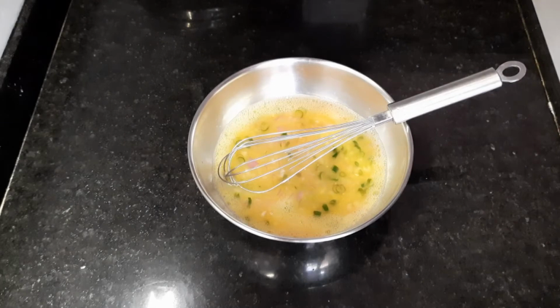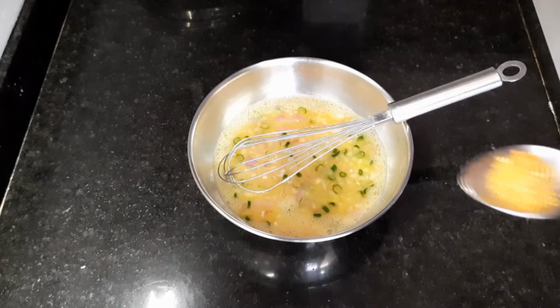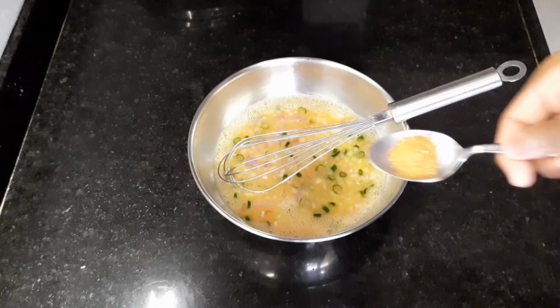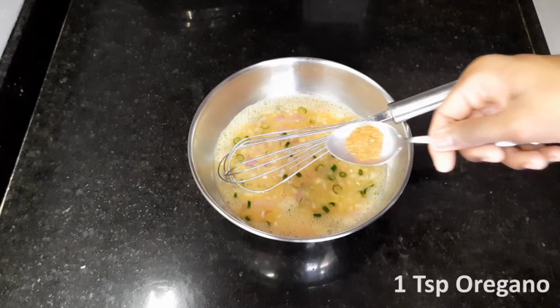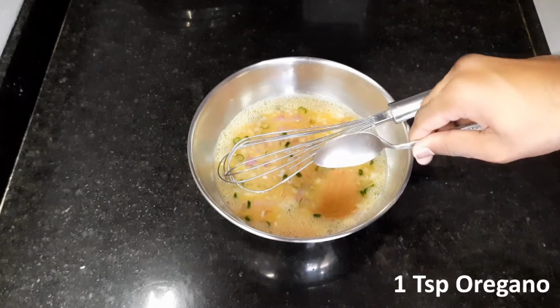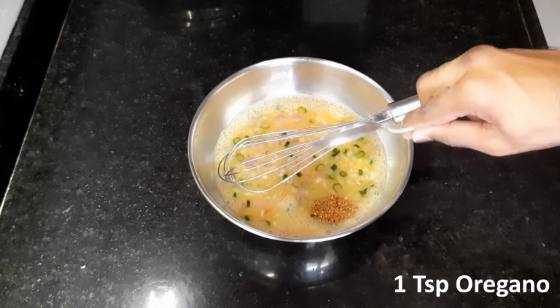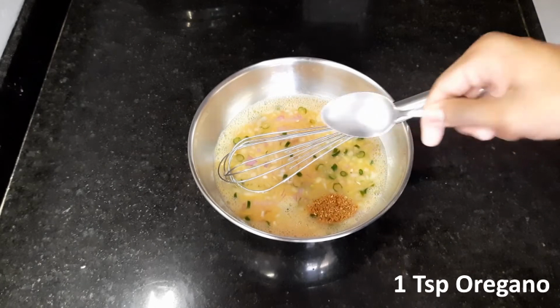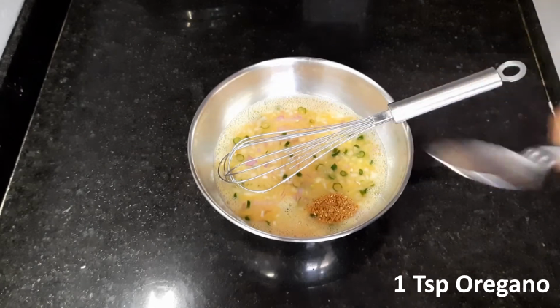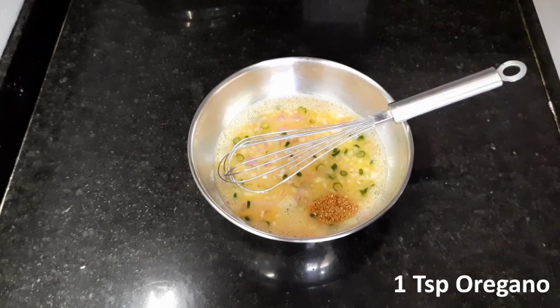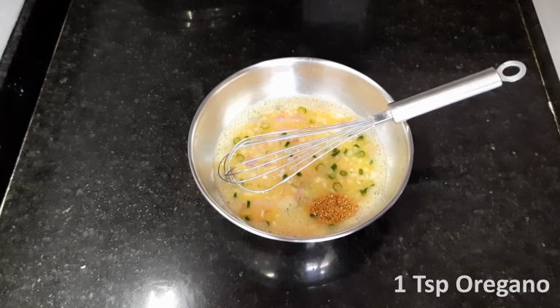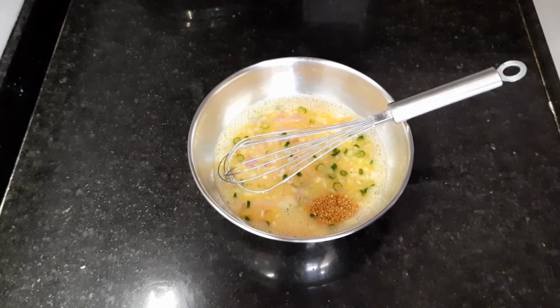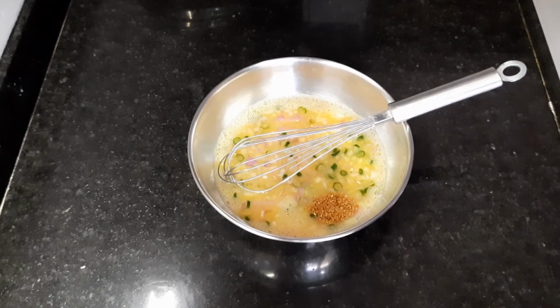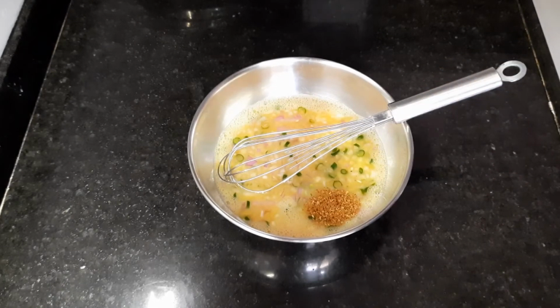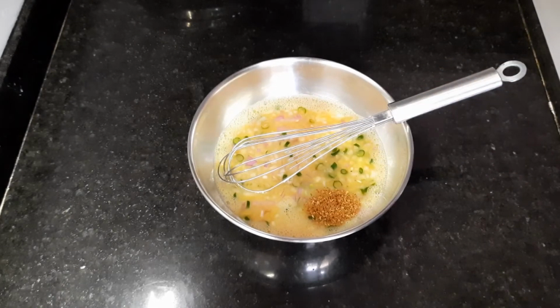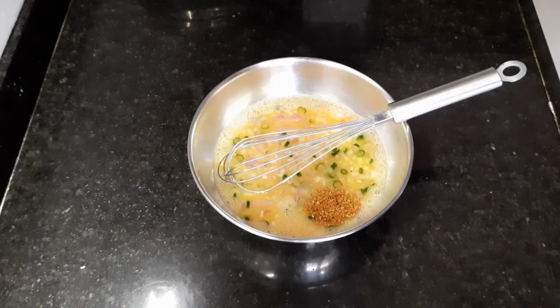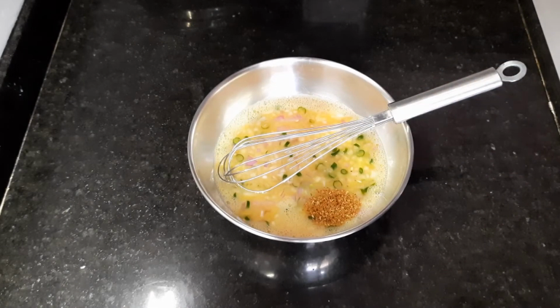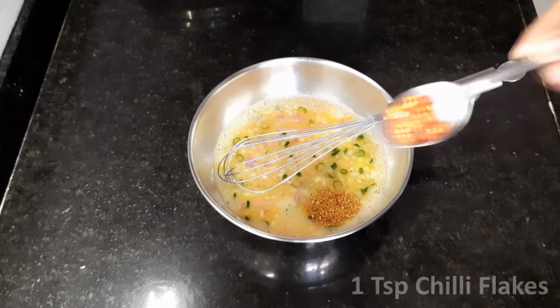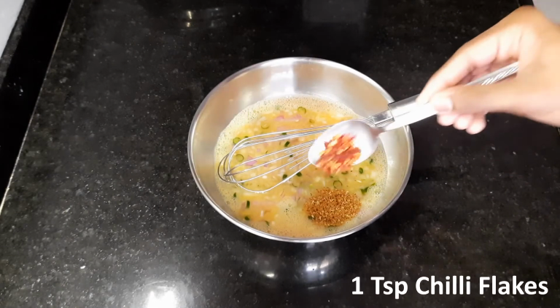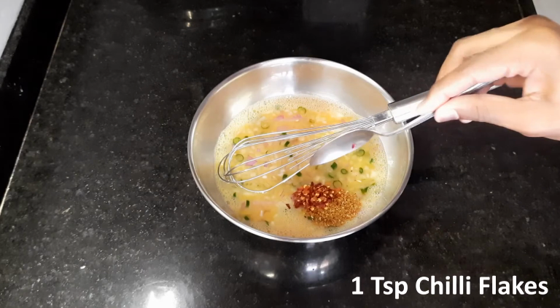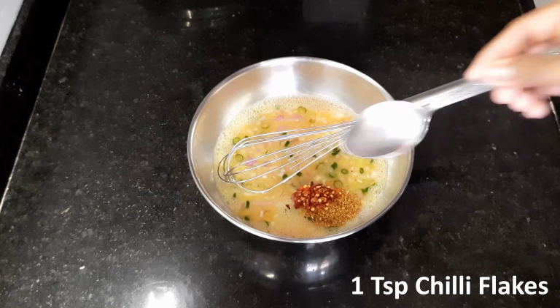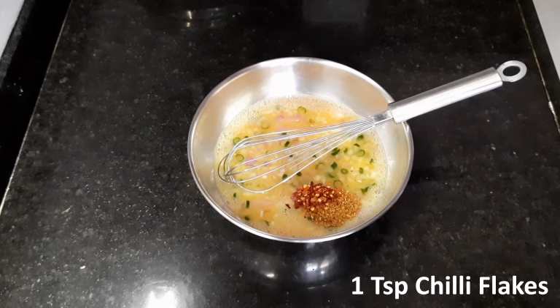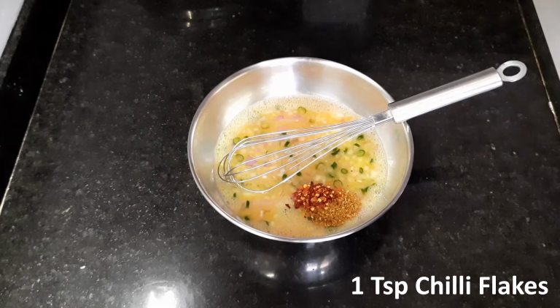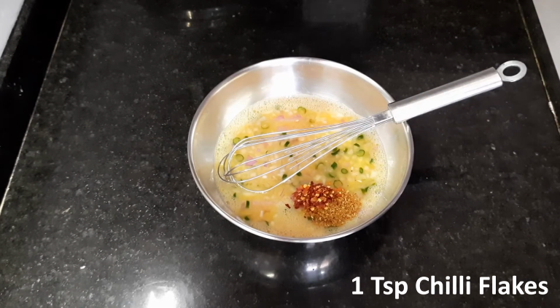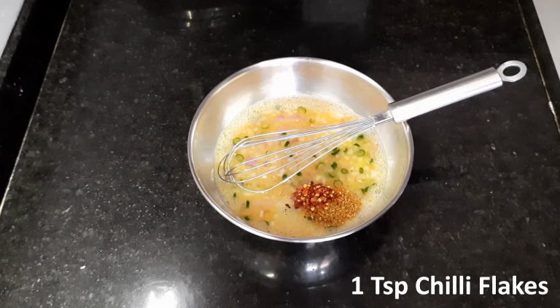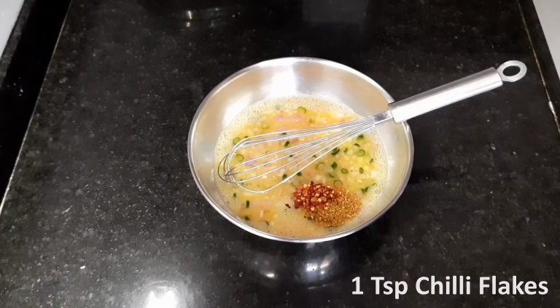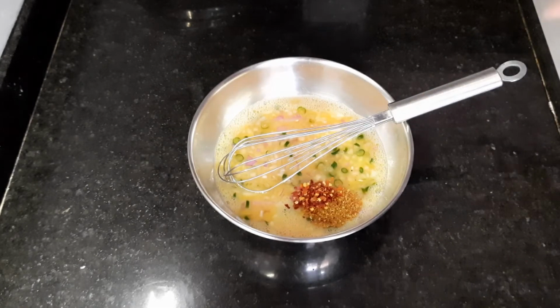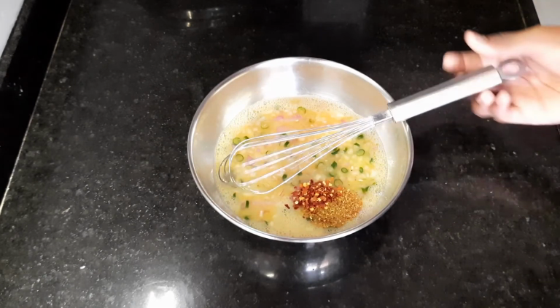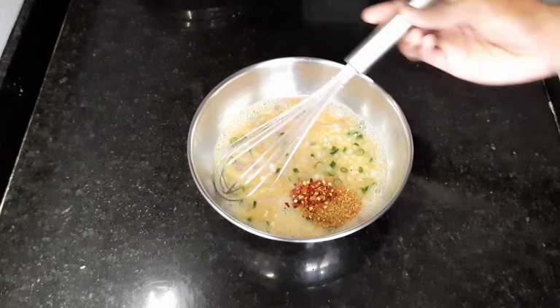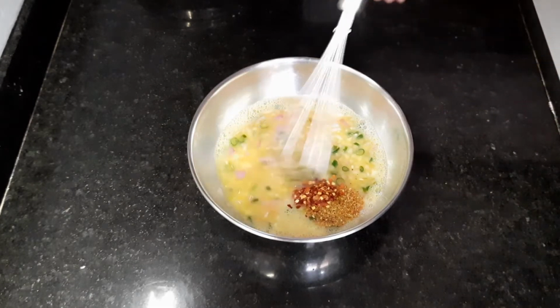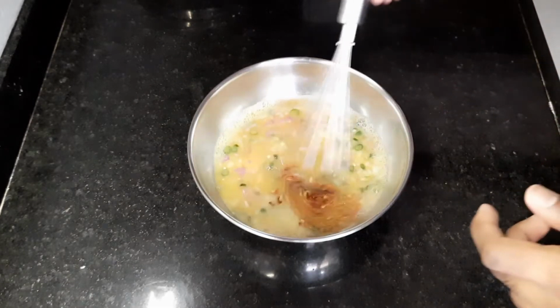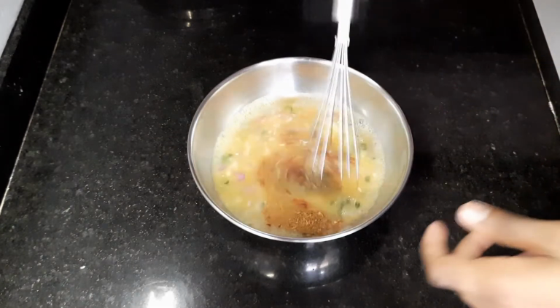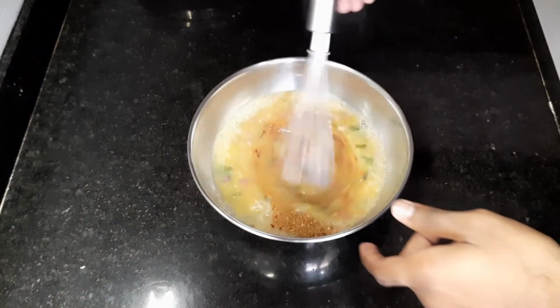Then add one teaspoon oregano and one teaspoon chili flakes. Whisk it for two minutes.